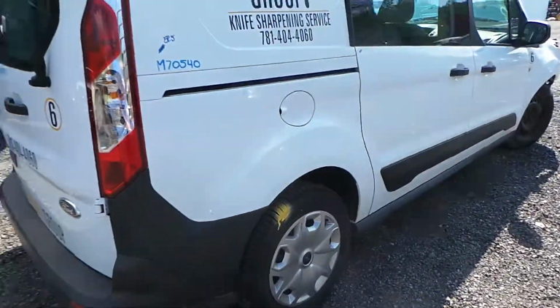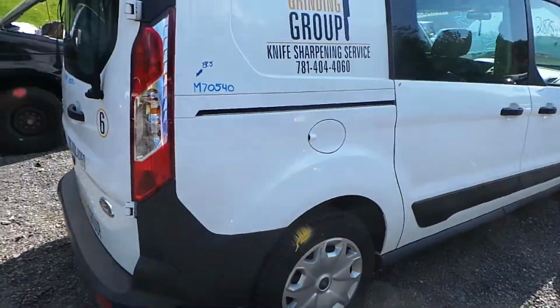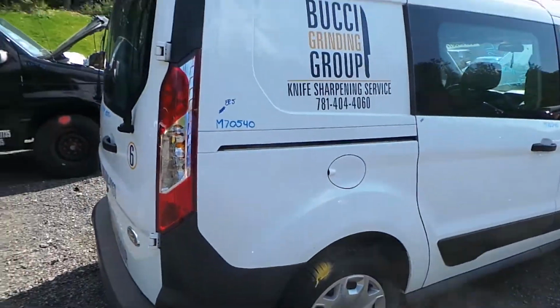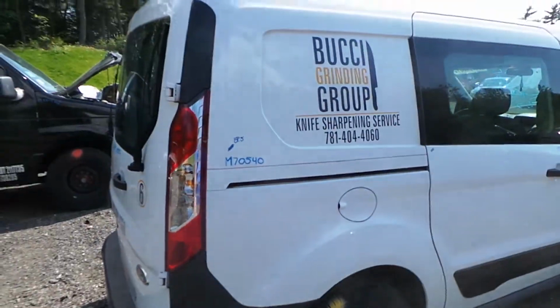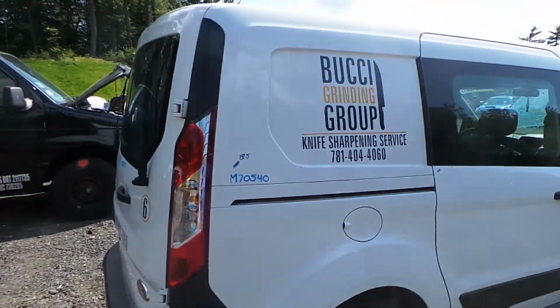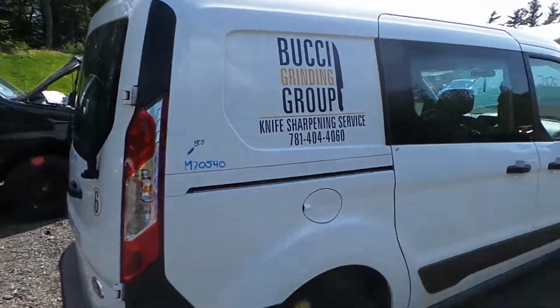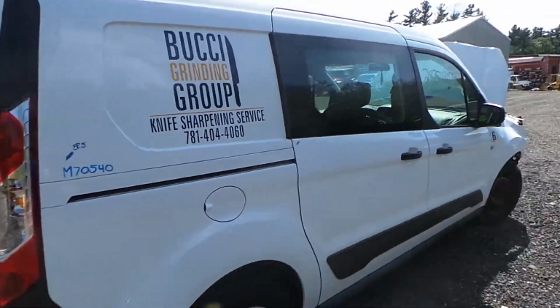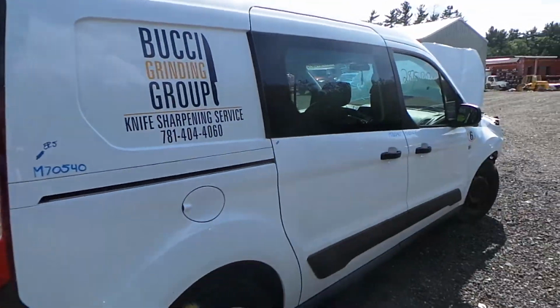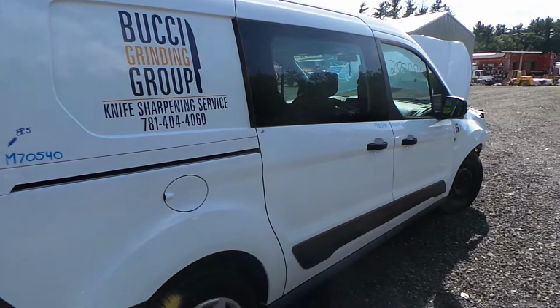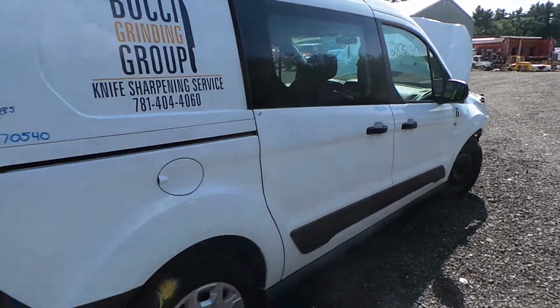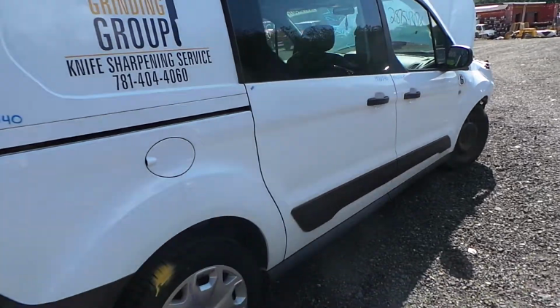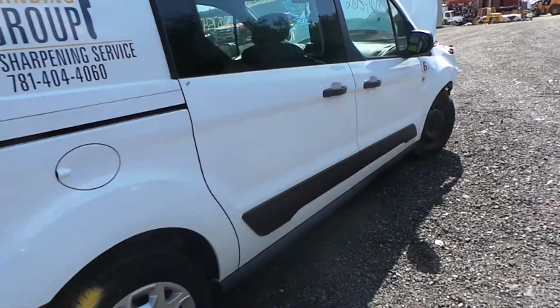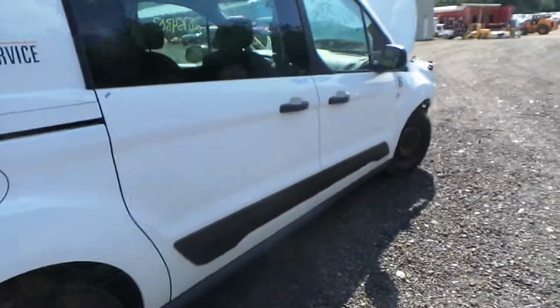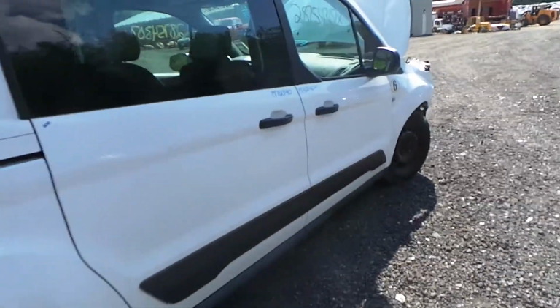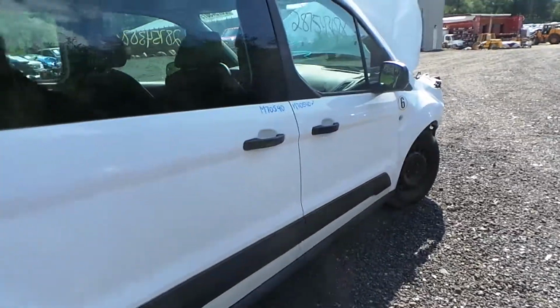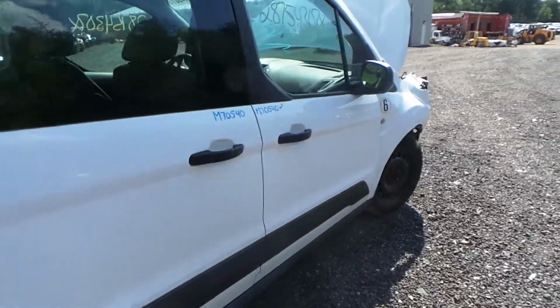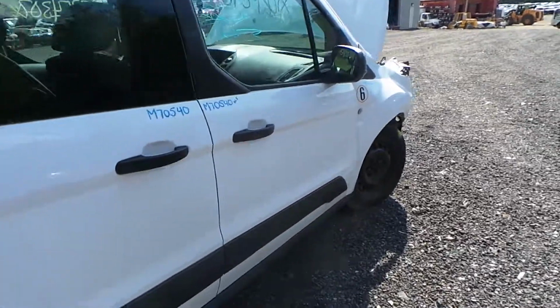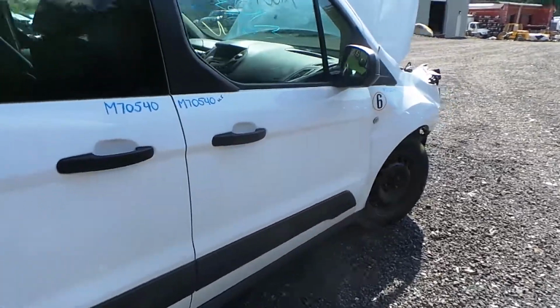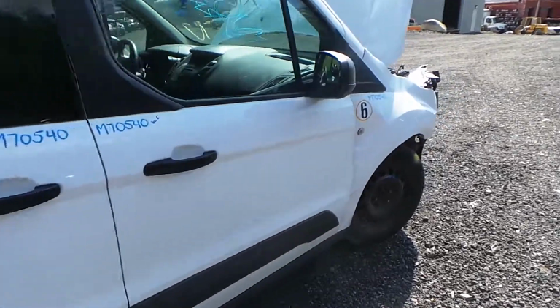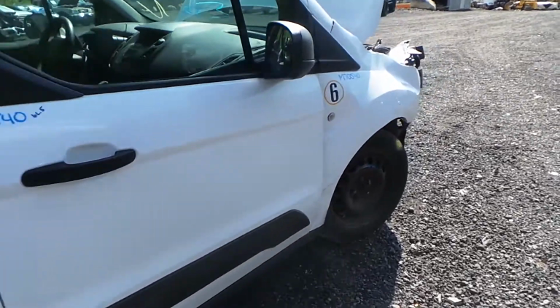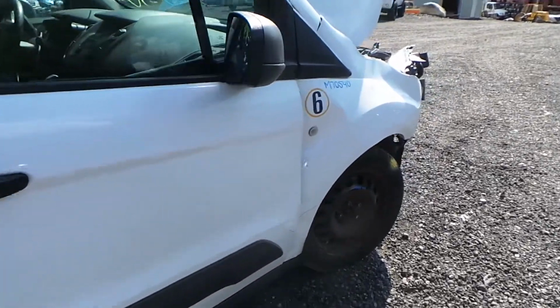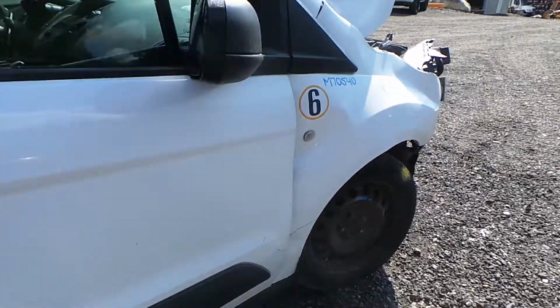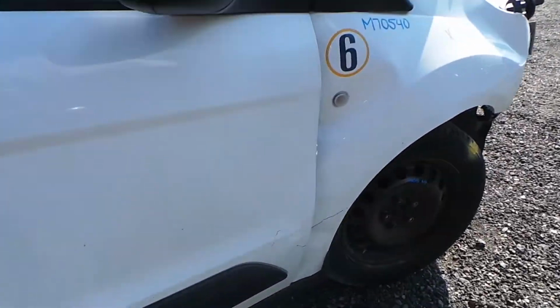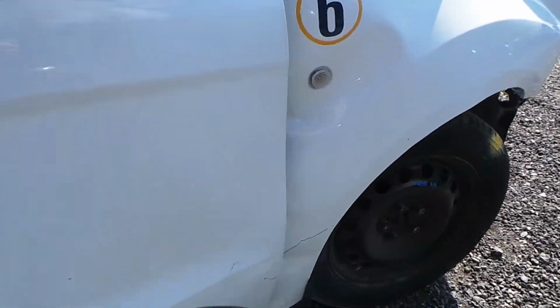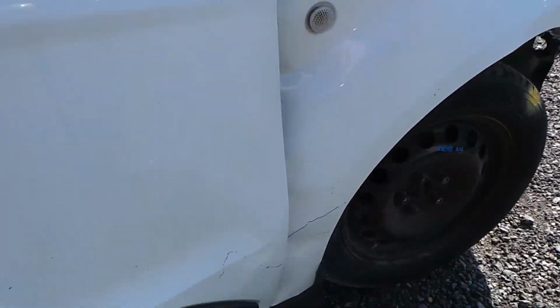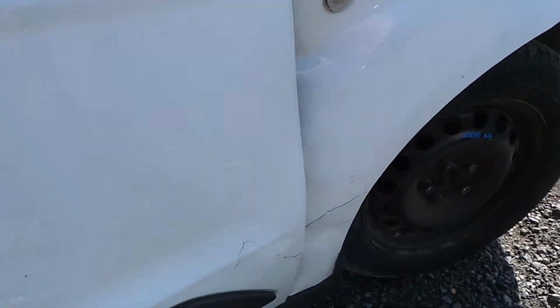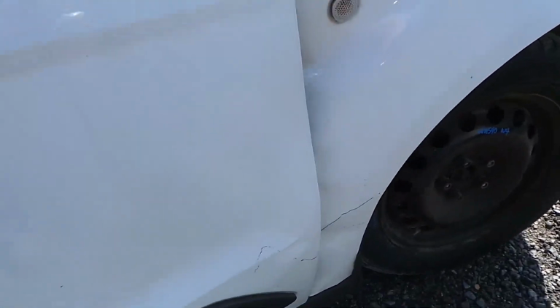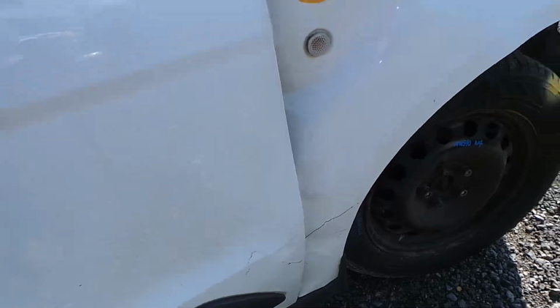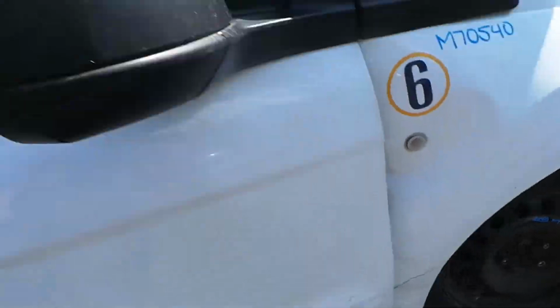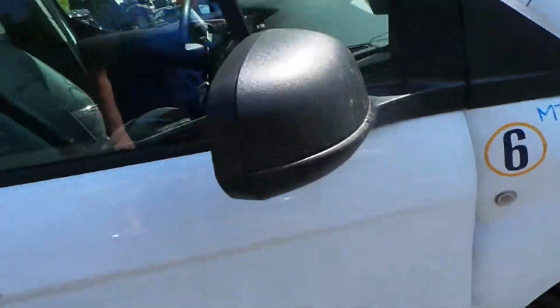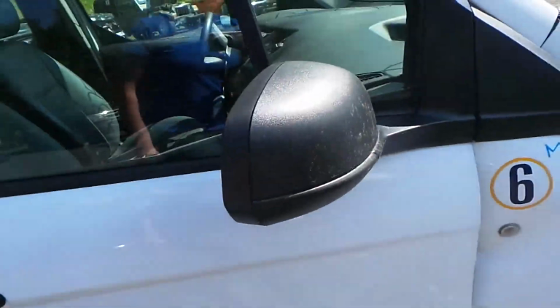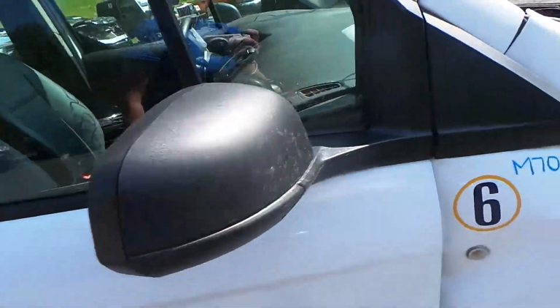Around the passenger side, the quarter panel and rear door are insurance quality as well. The front door does have about a half hour of lip damage from how the vehicle was hit. We have some good mirrors.